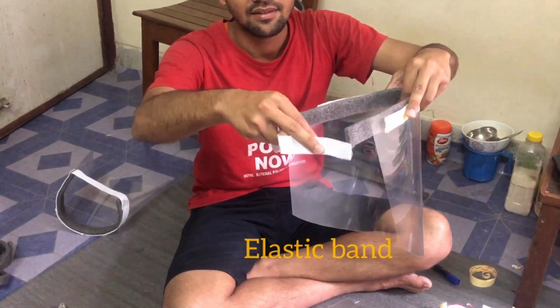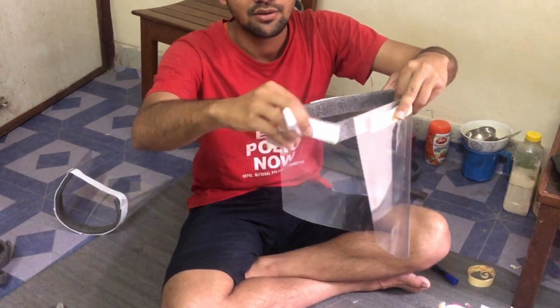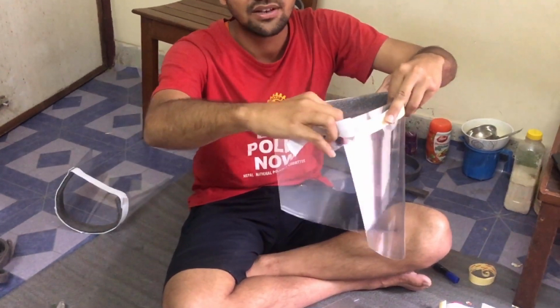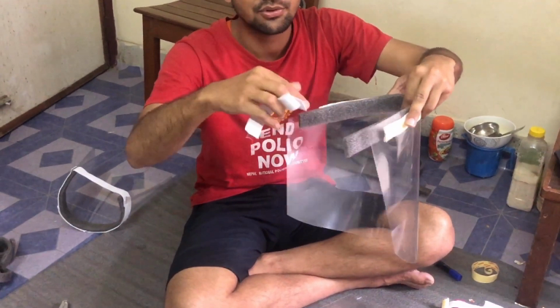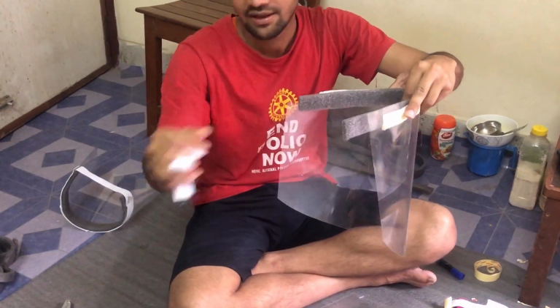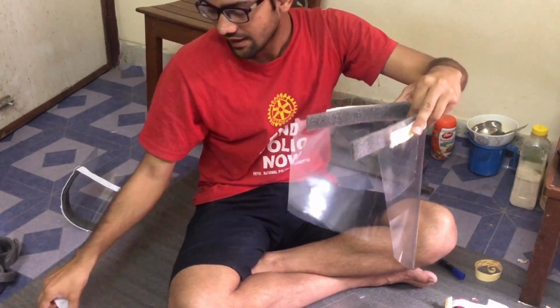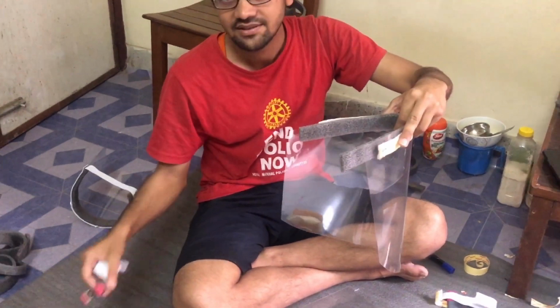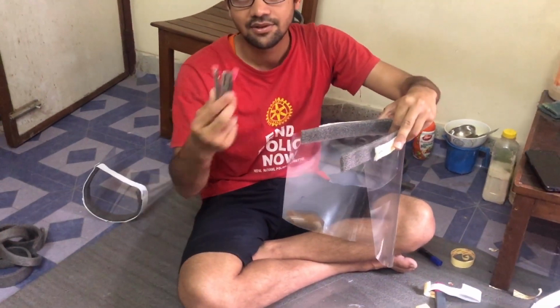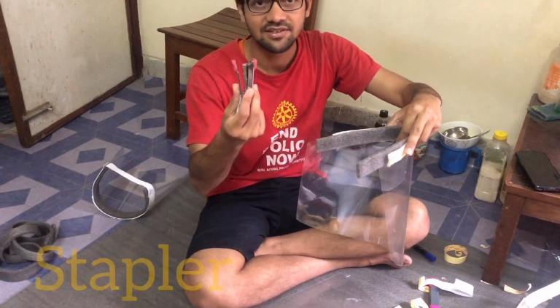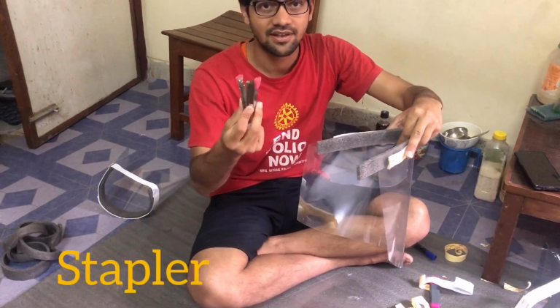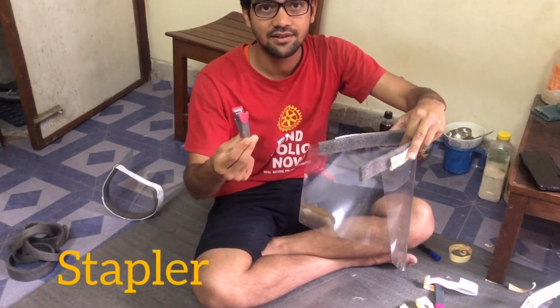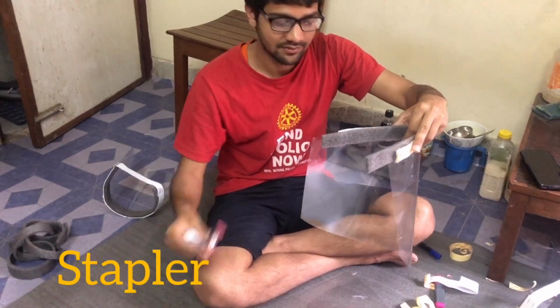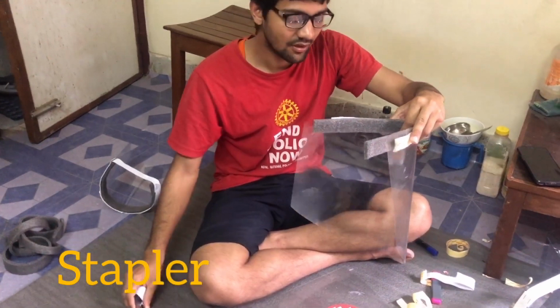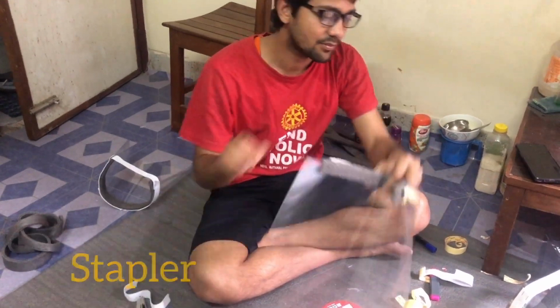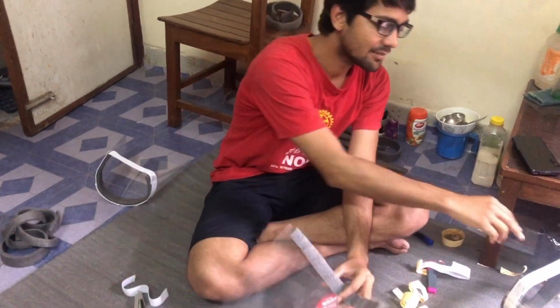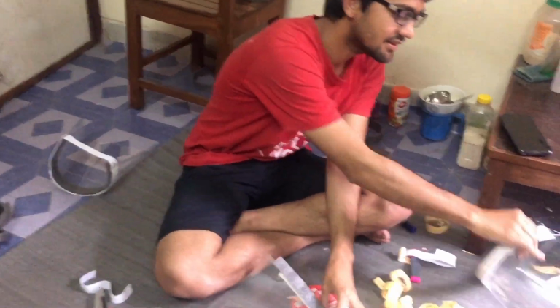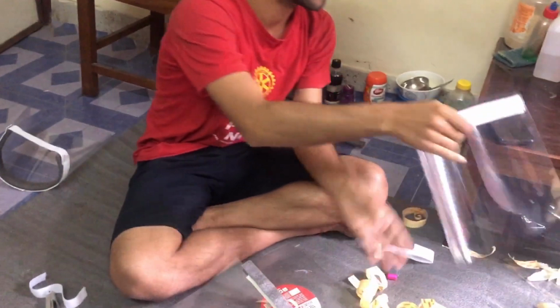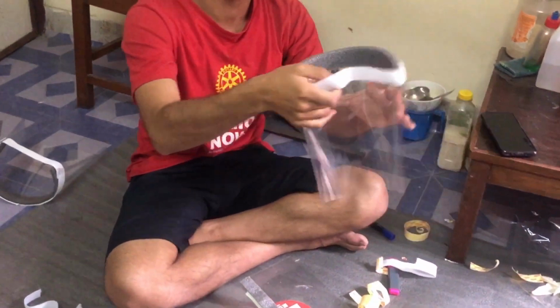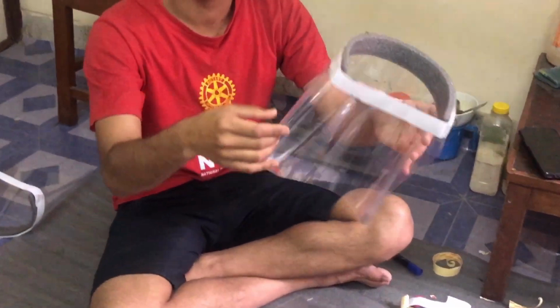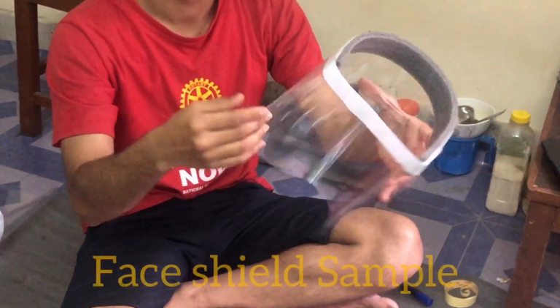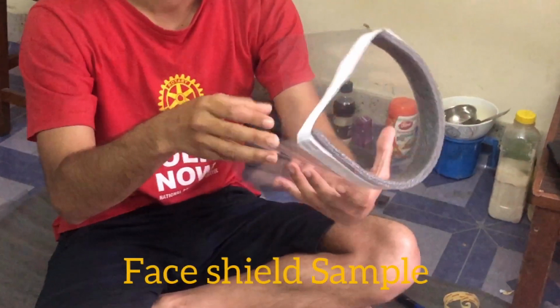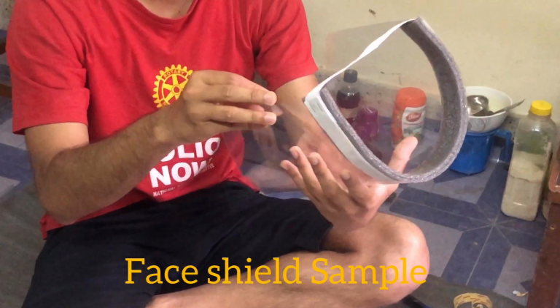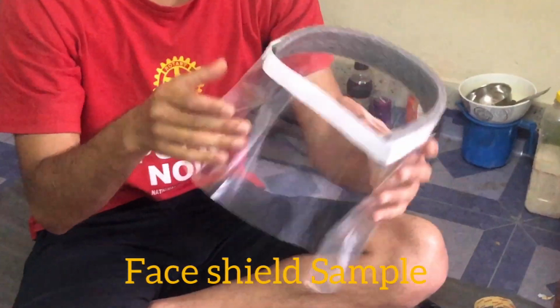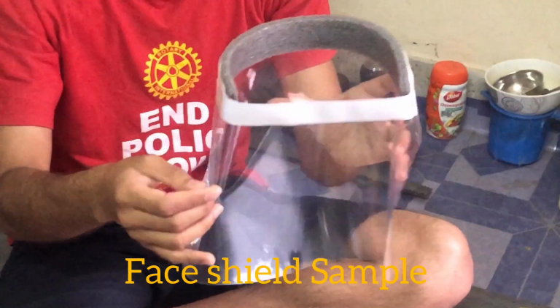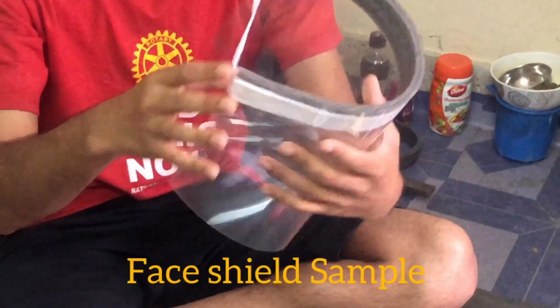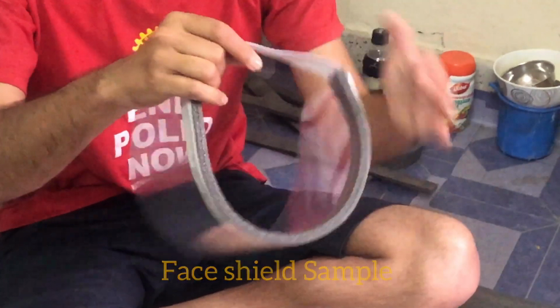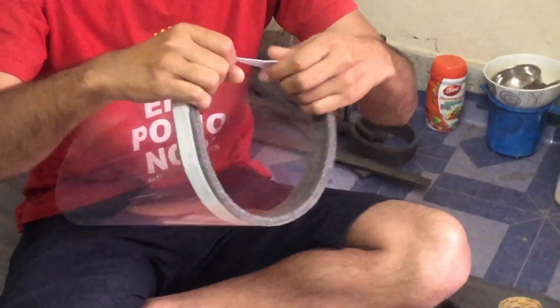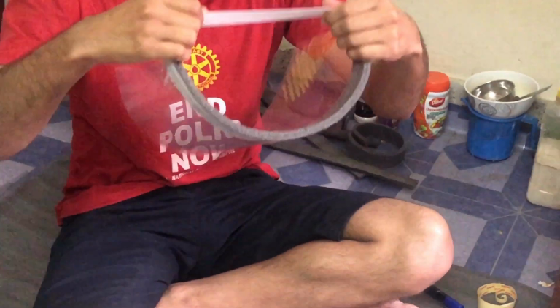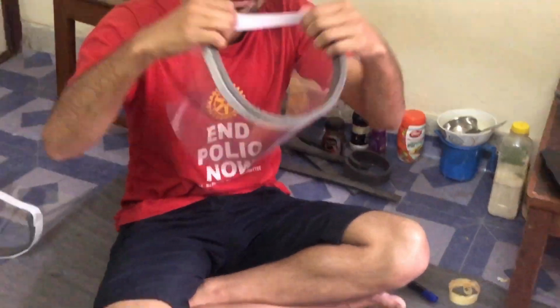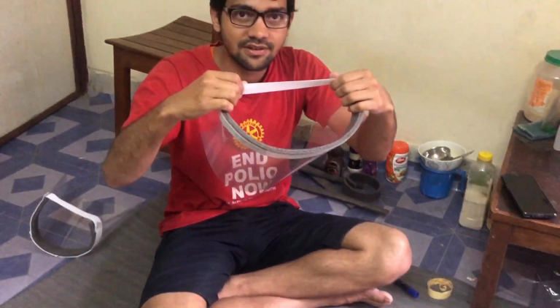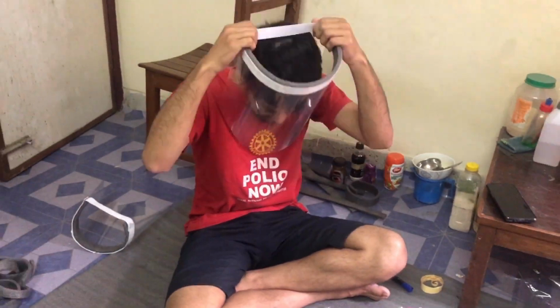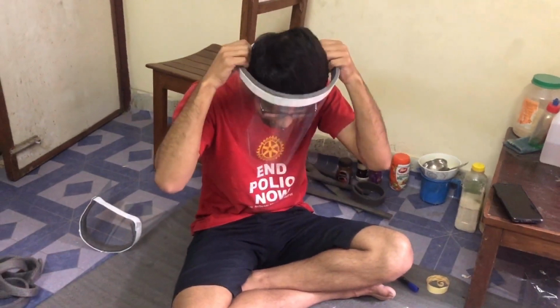If you want to make it stable, you will need to work on it so you will be able to make it better.